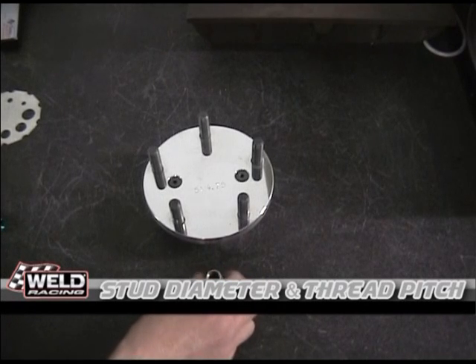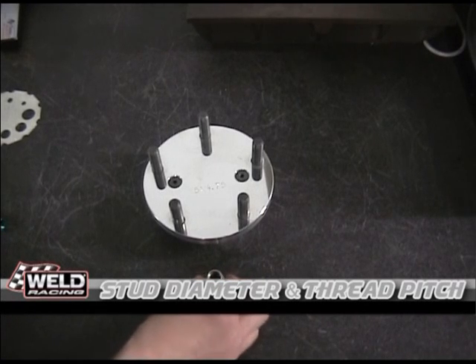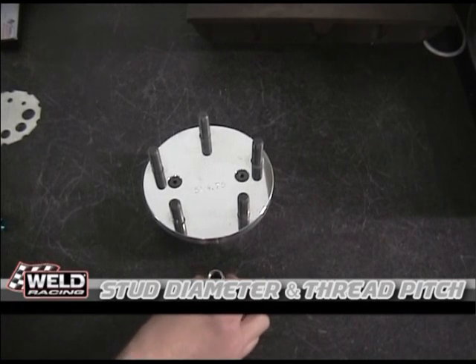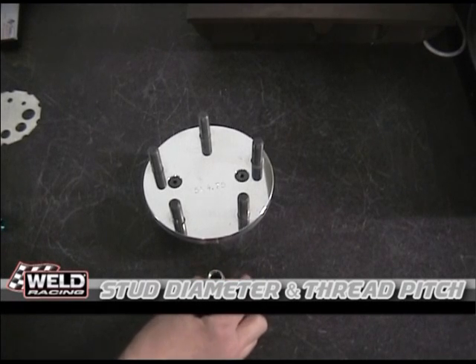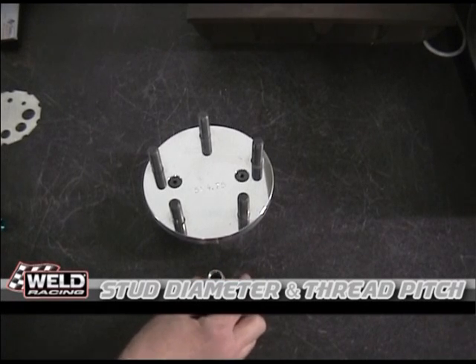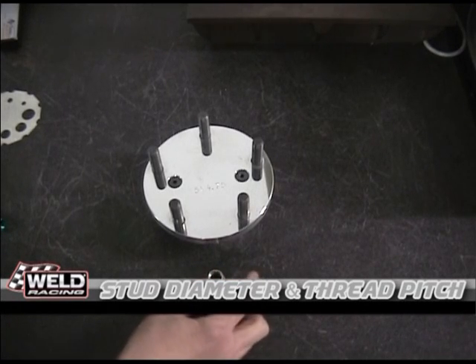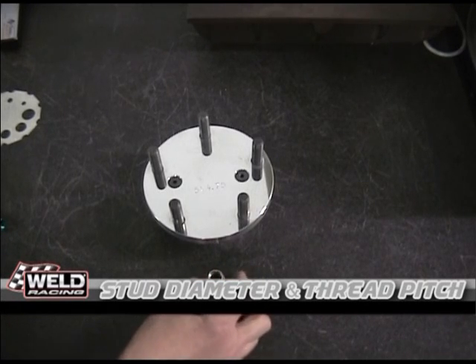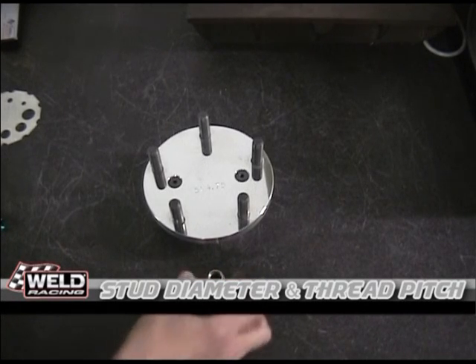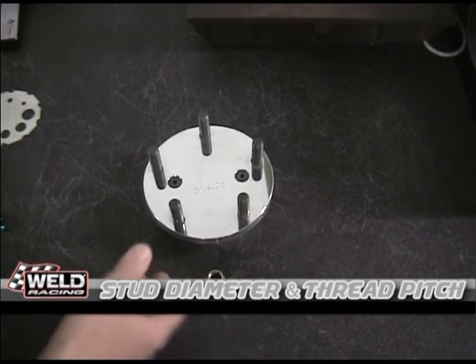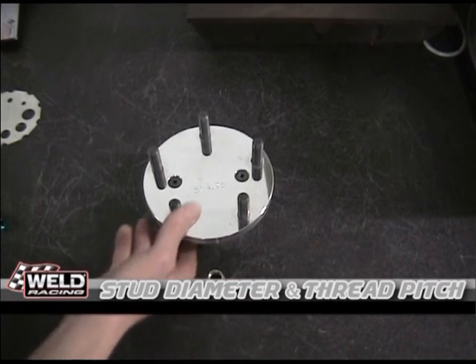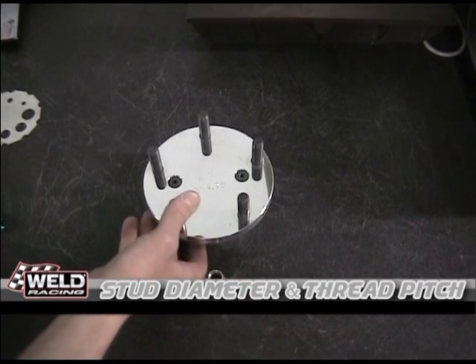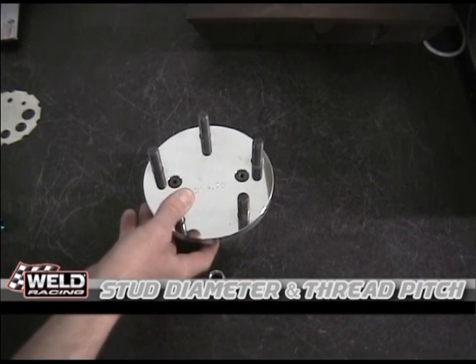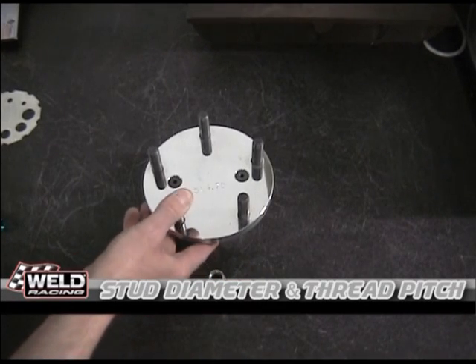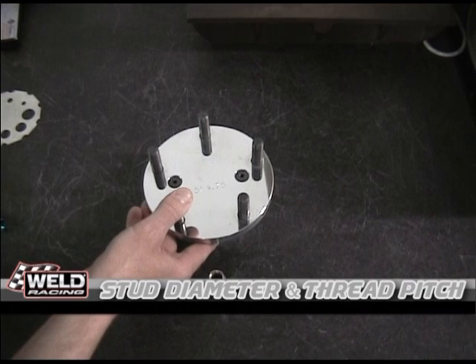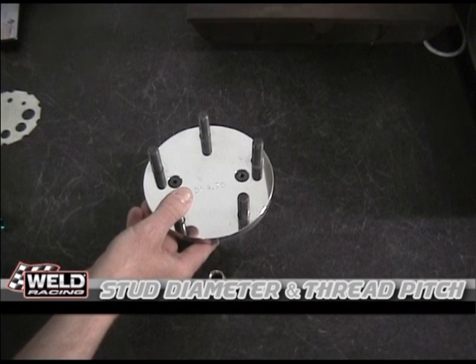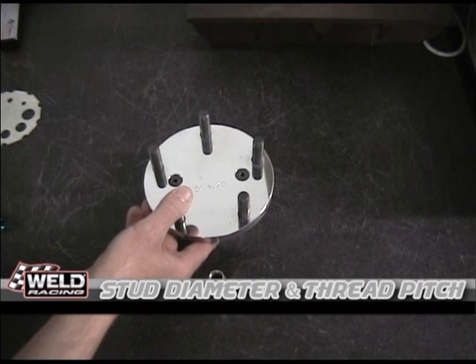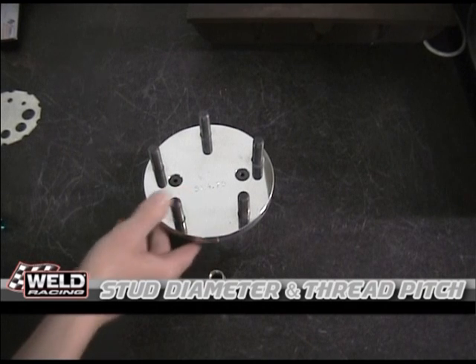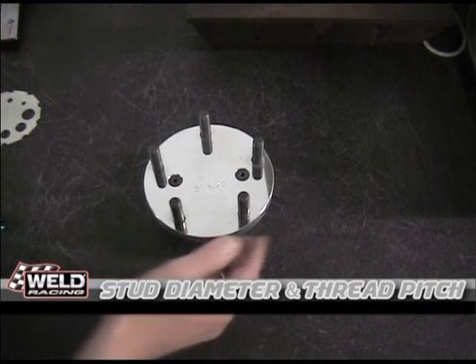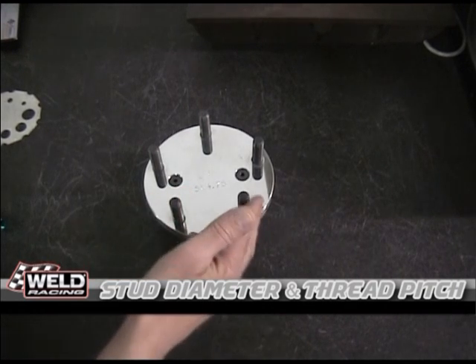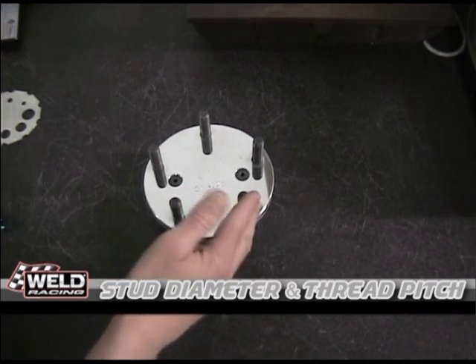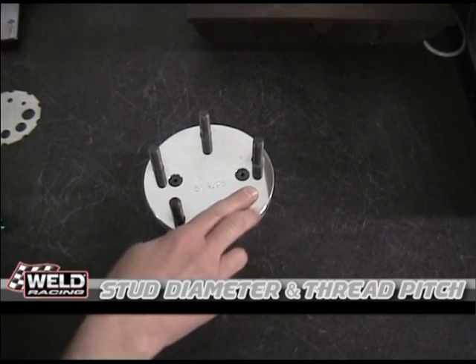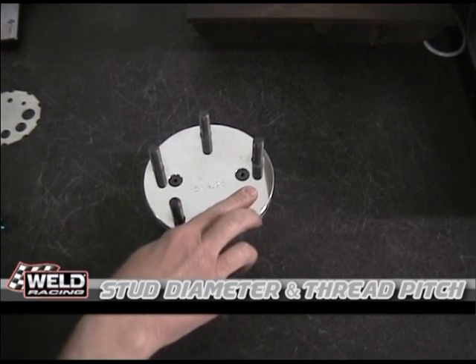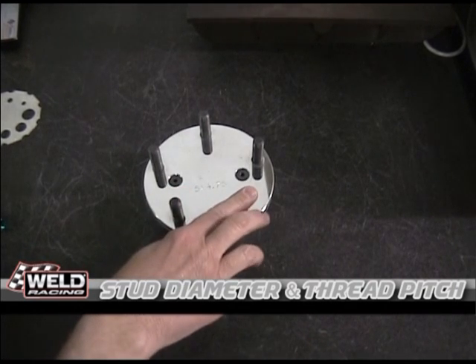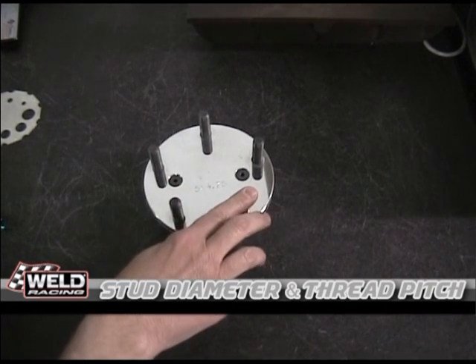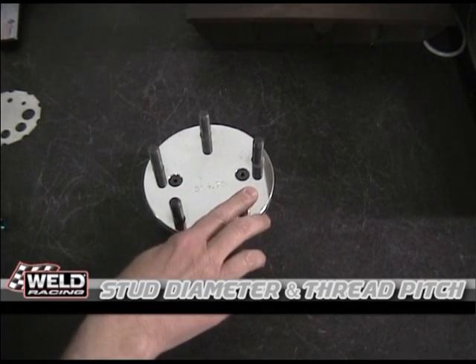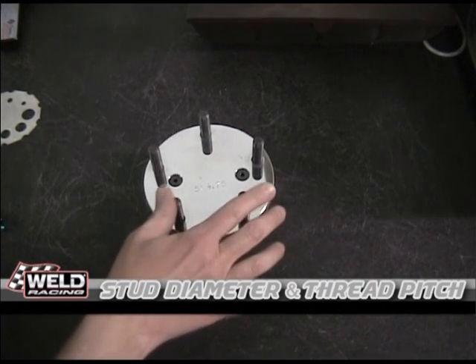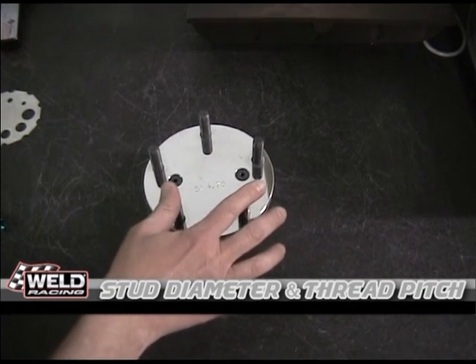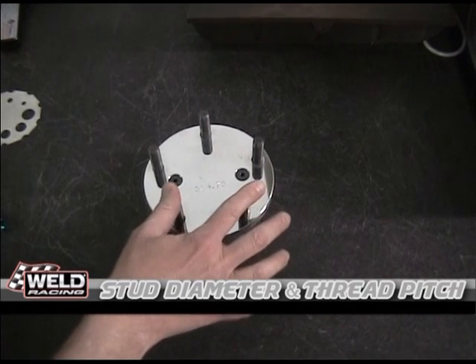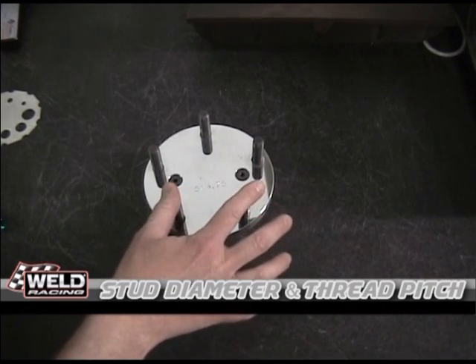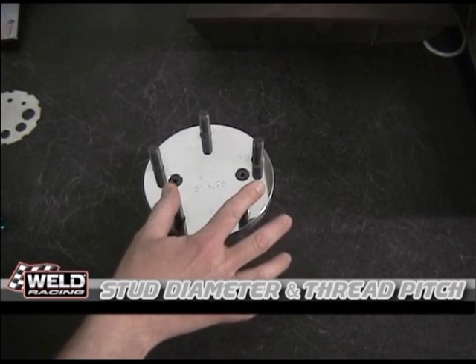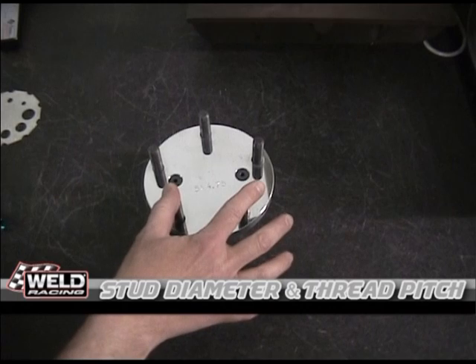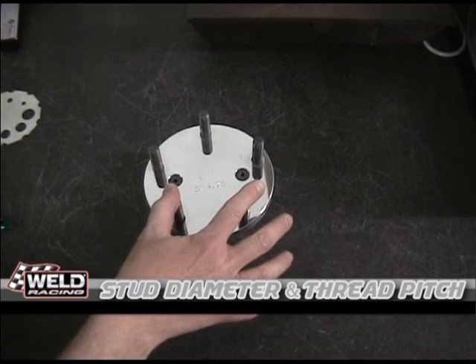Today, what we're going to look at is a common question: what is my stud diameter and thread pitch? We're going to show several ways how to measure it today.